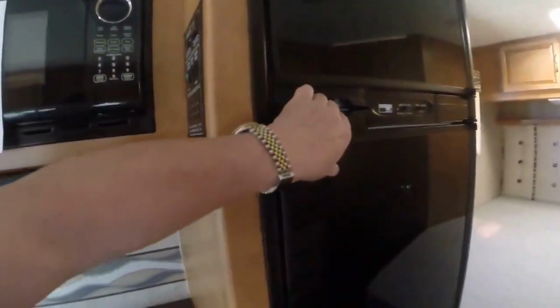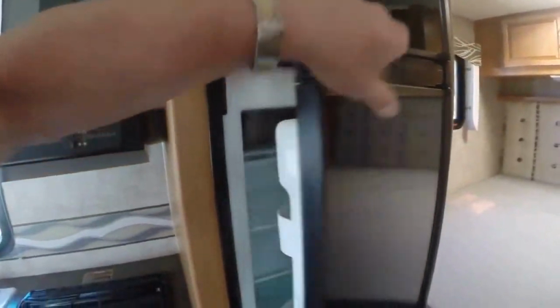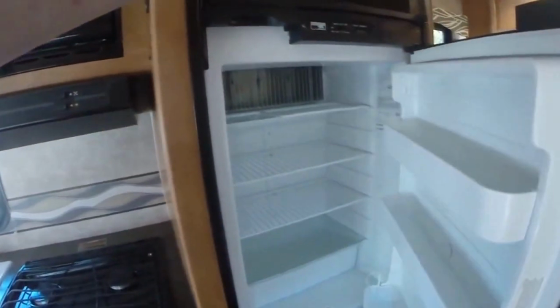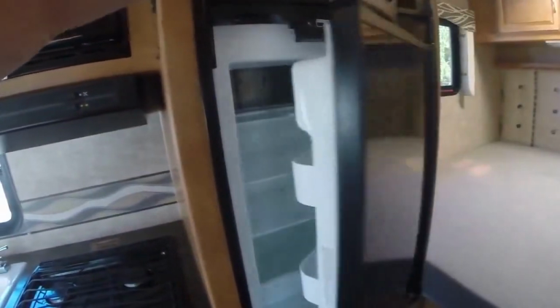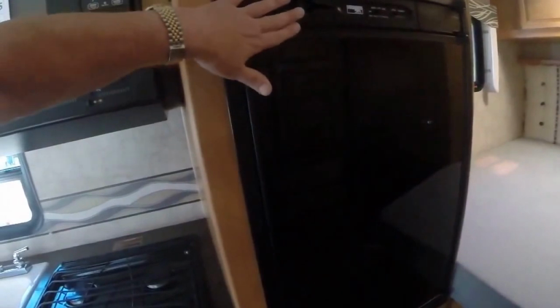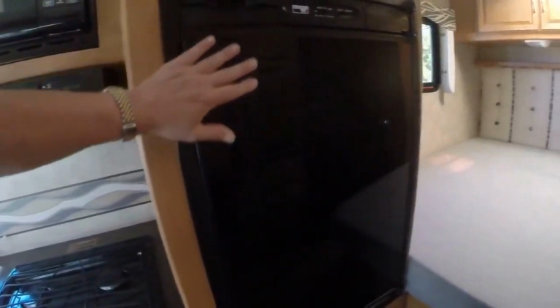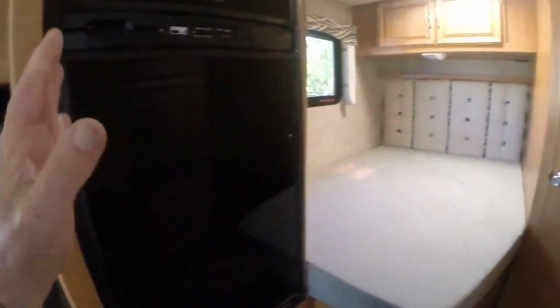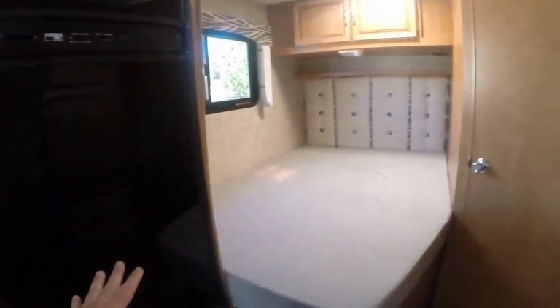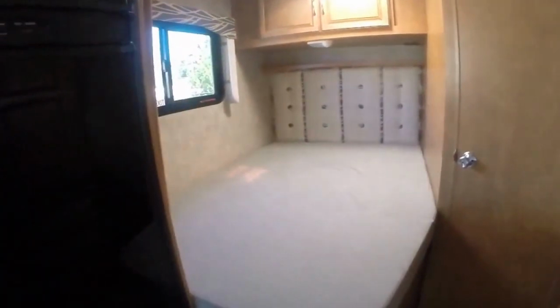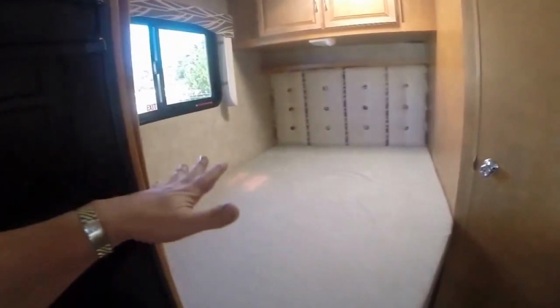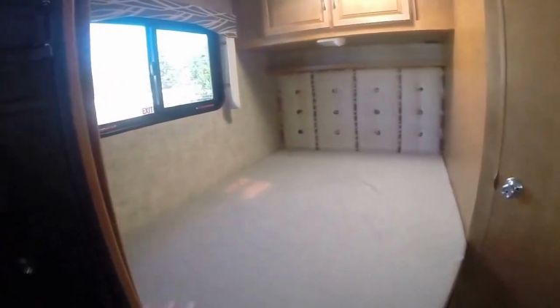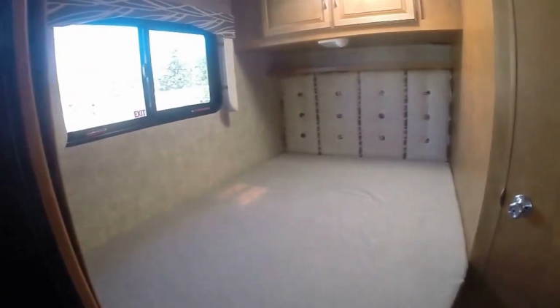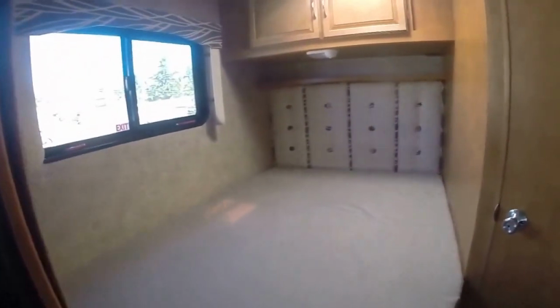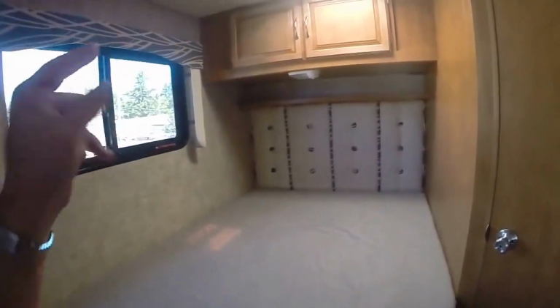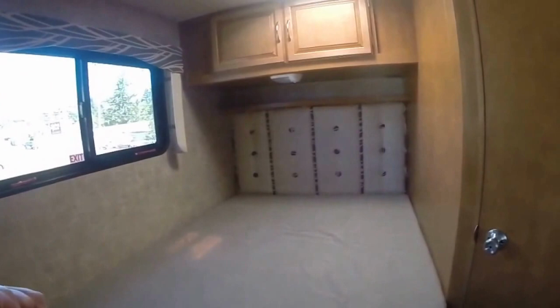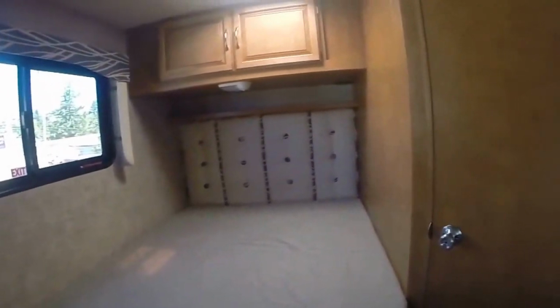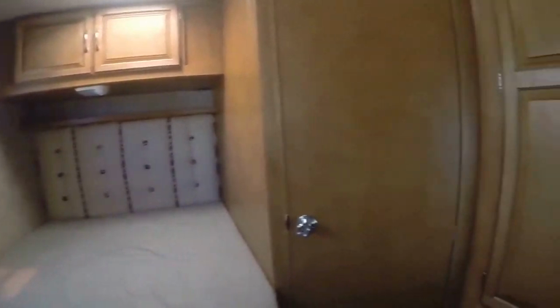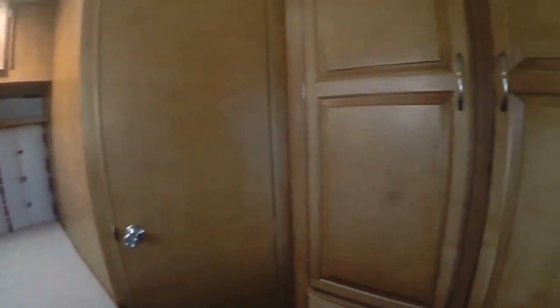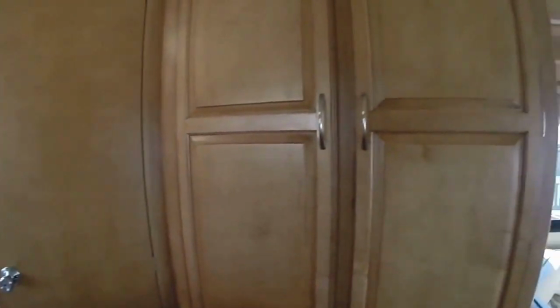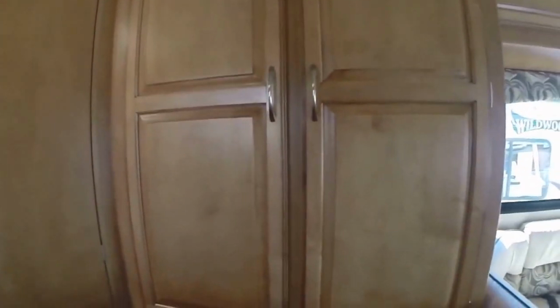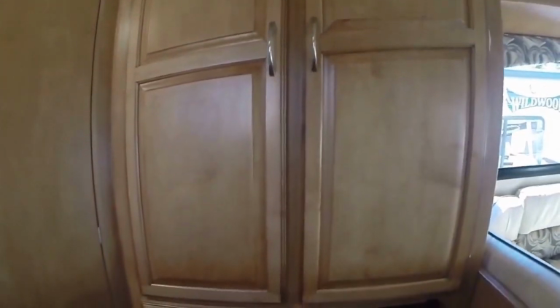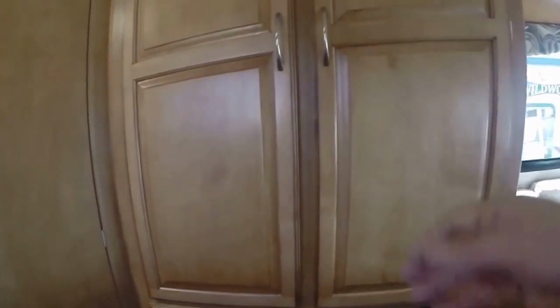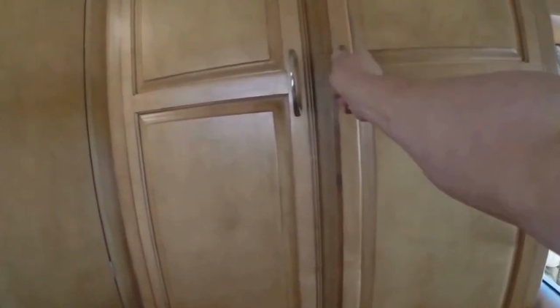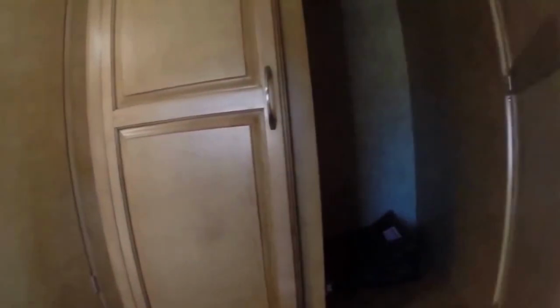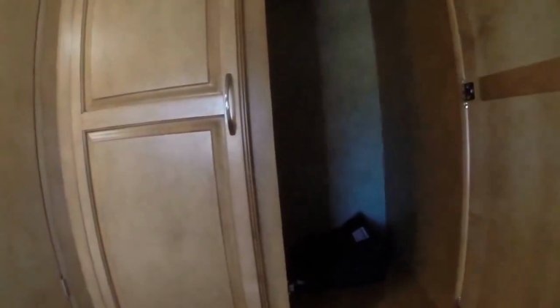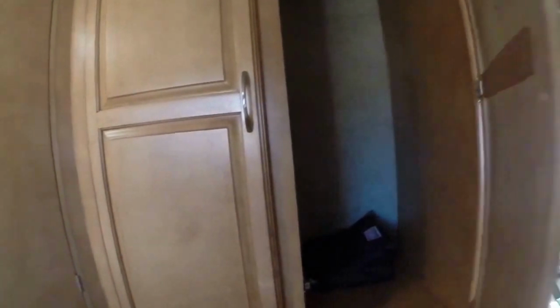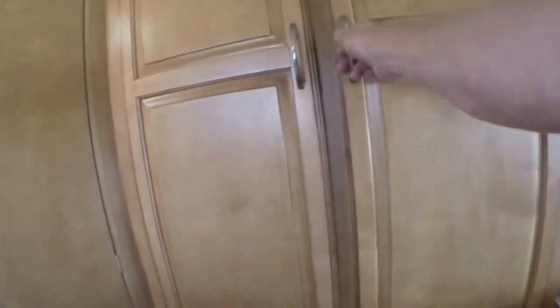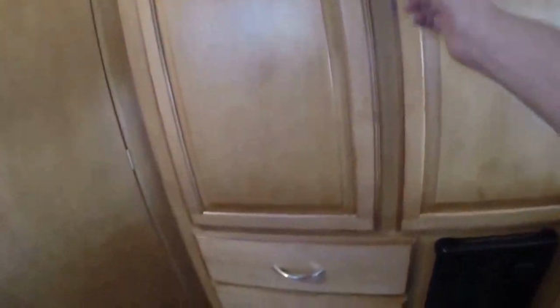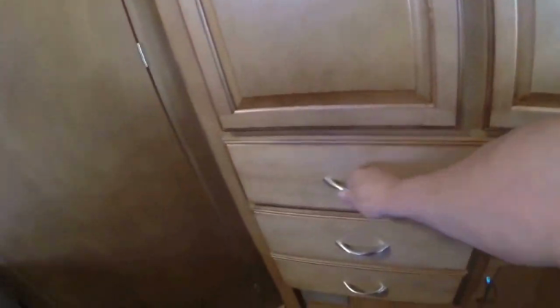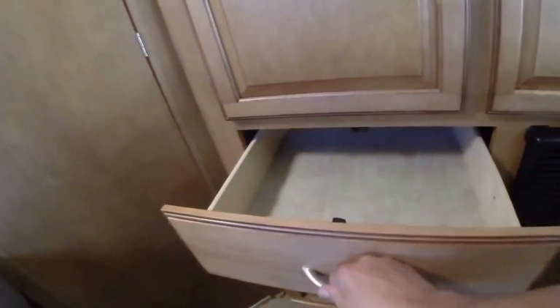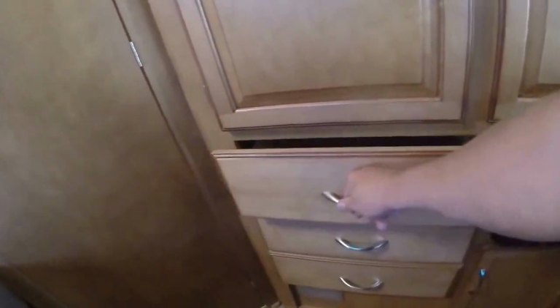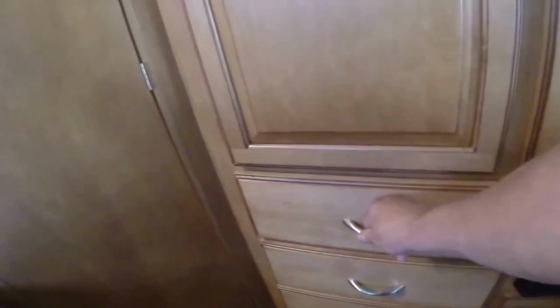We've got a Norcold refrigerator and freezer combination. There's our corner bed — that's where the storage is underneath. We also have cabinetry up above, and look at this big wardrobe right here. All the room for extended stay vacation stuff — you can bring it all with you.